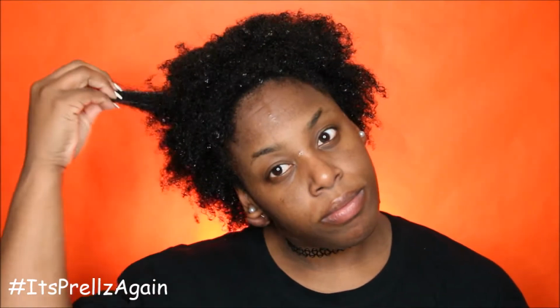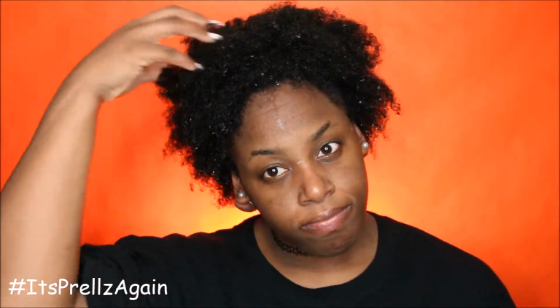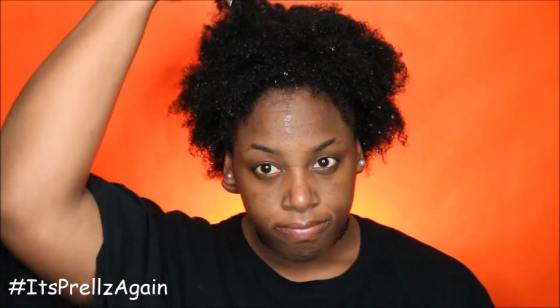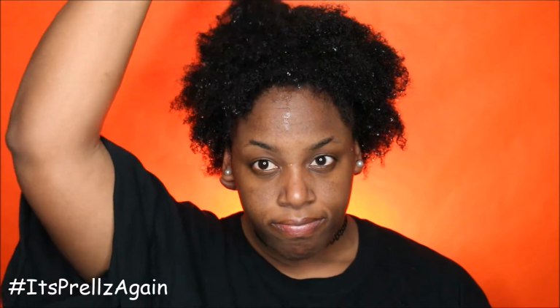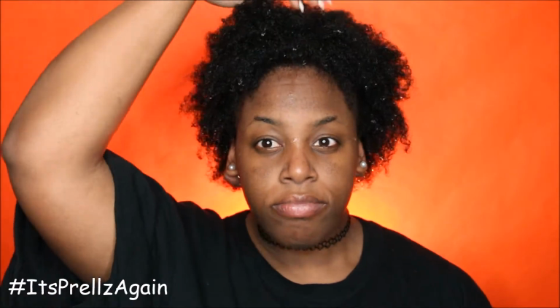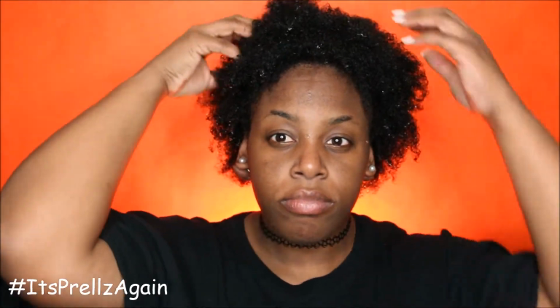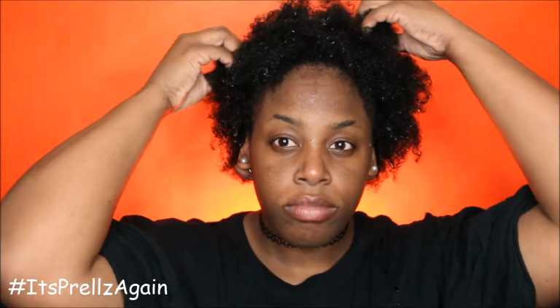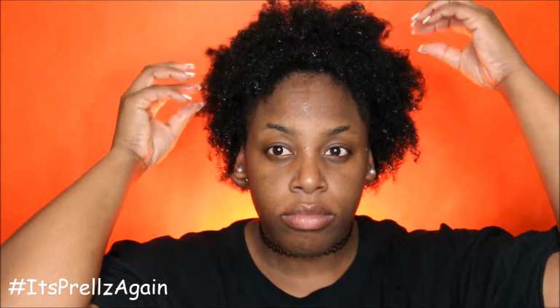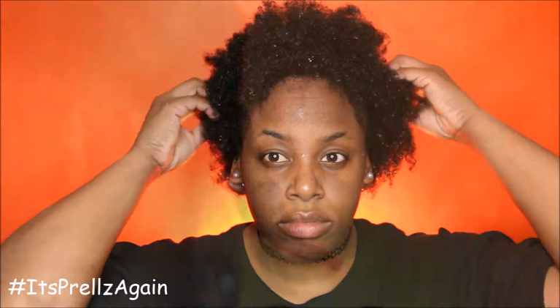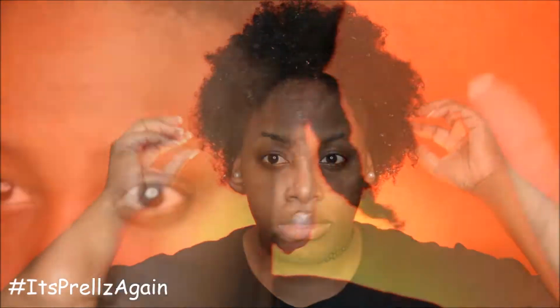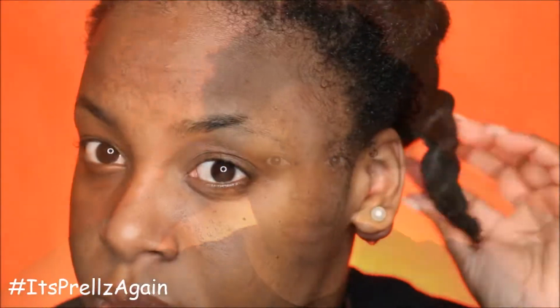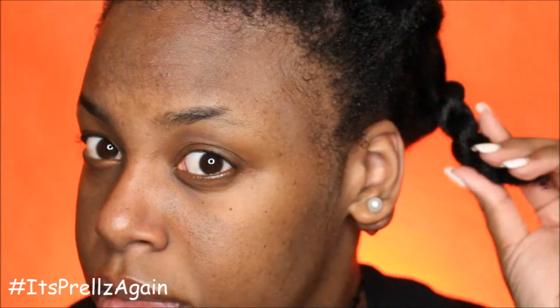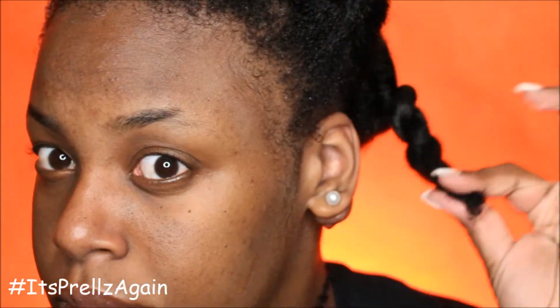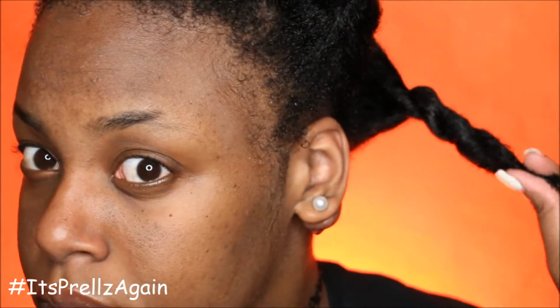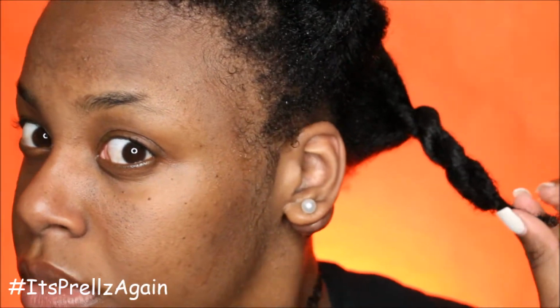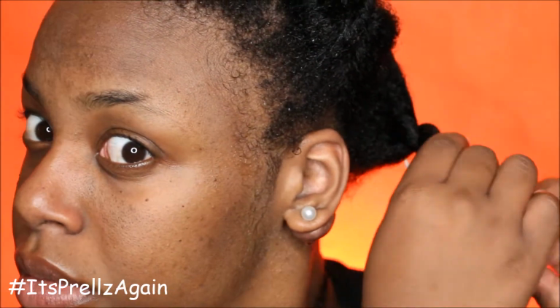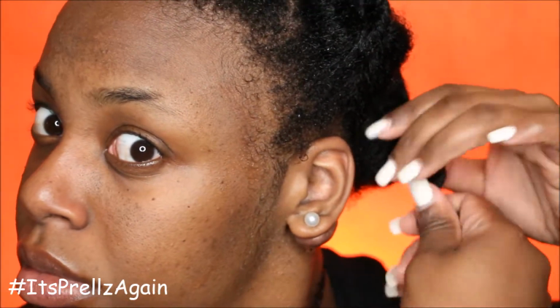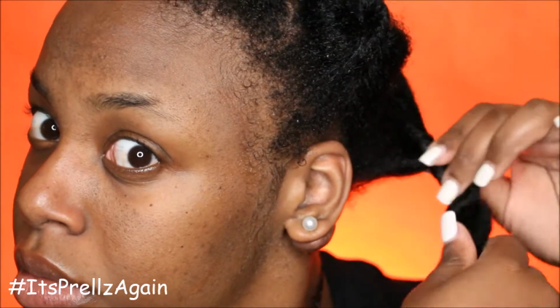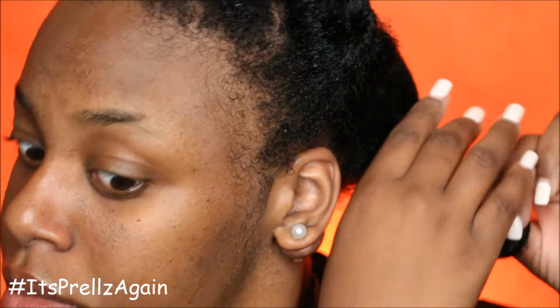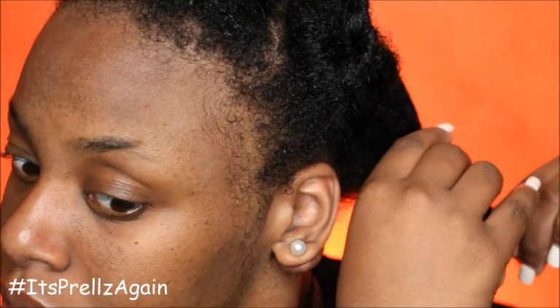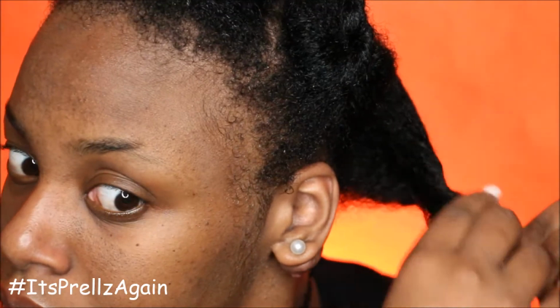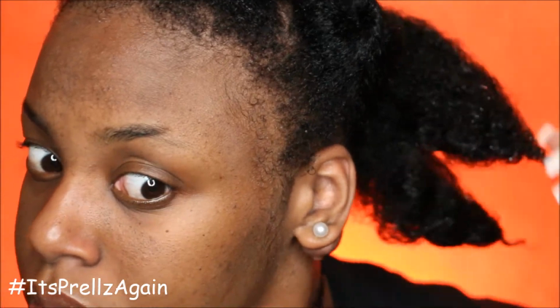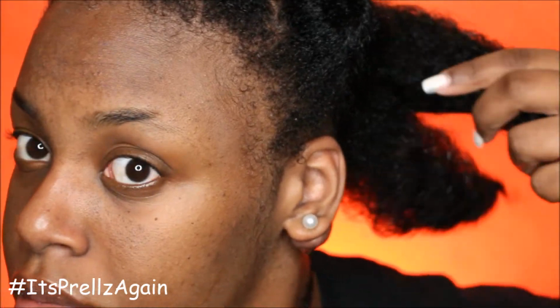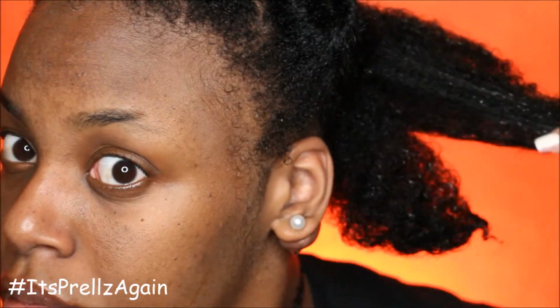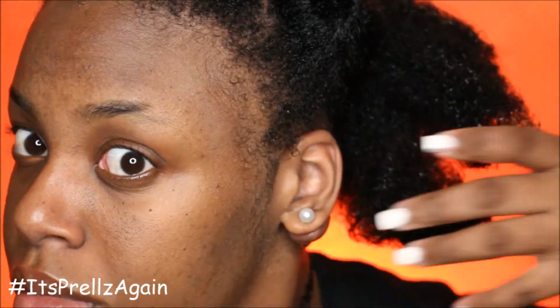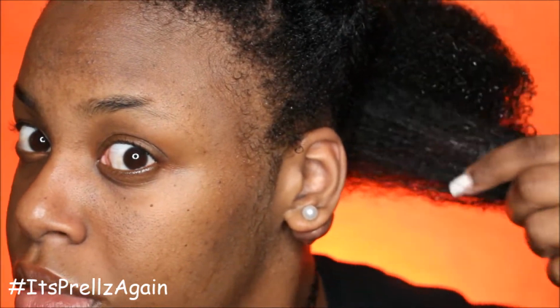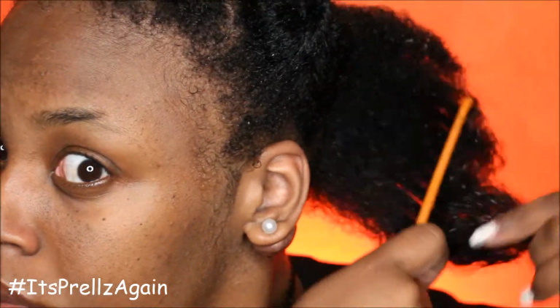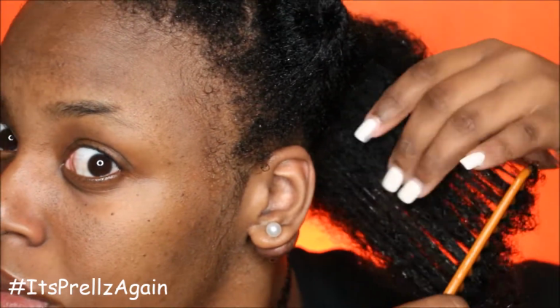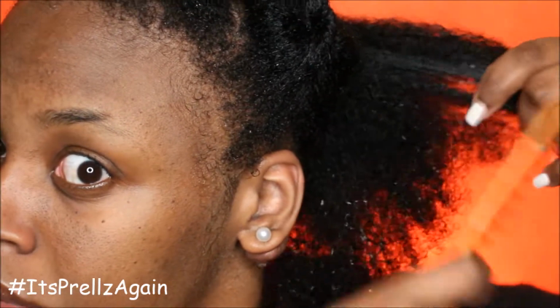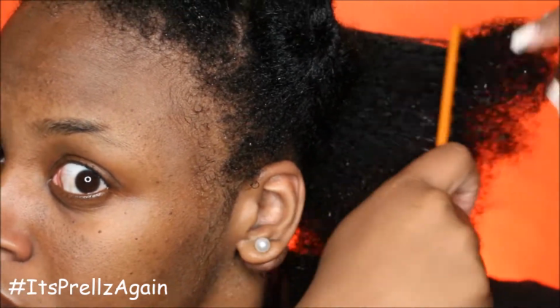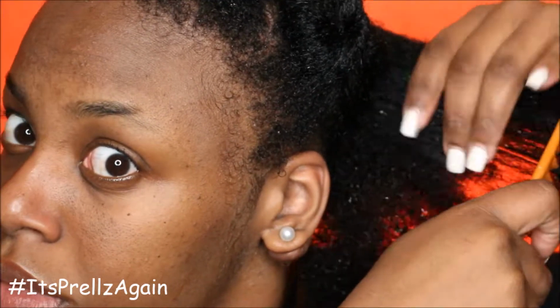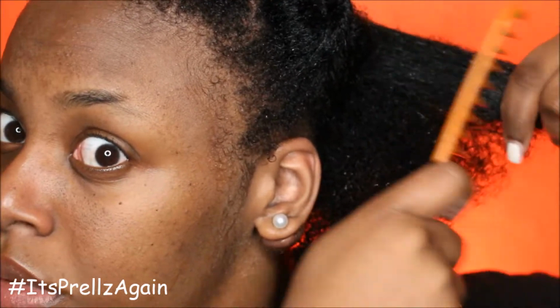I went ahead and separated my hair into several different sections and I'm gonna start with the back. The first thing I do is make sure that it's all detangled.